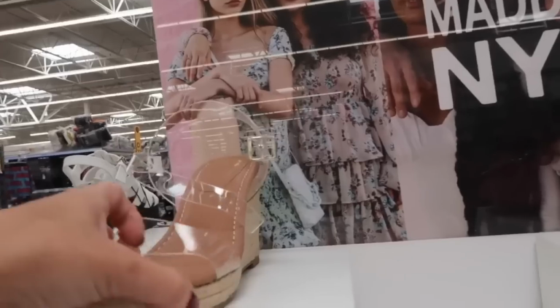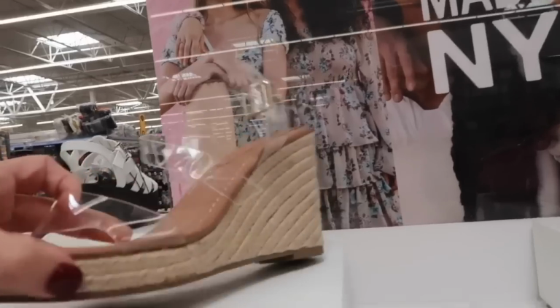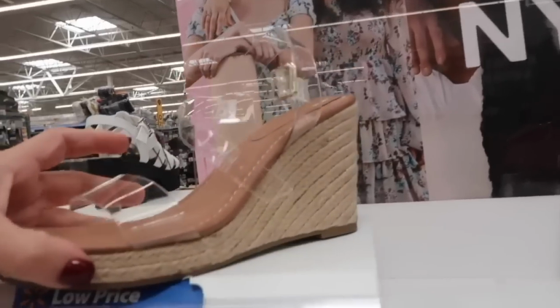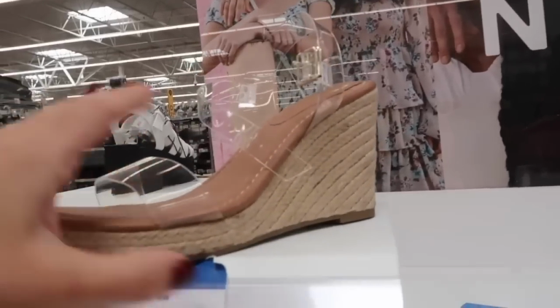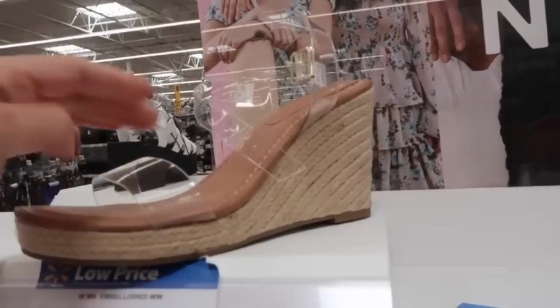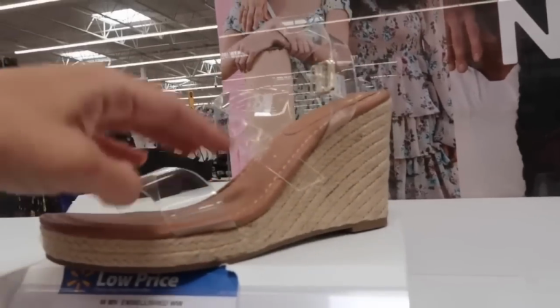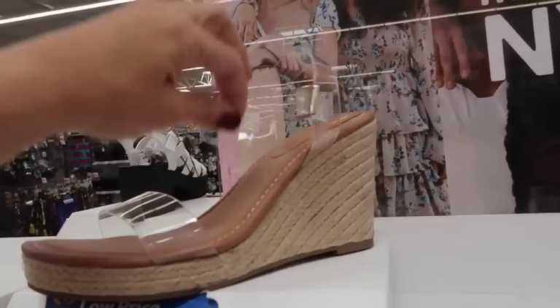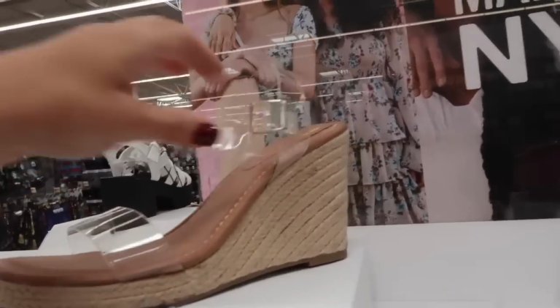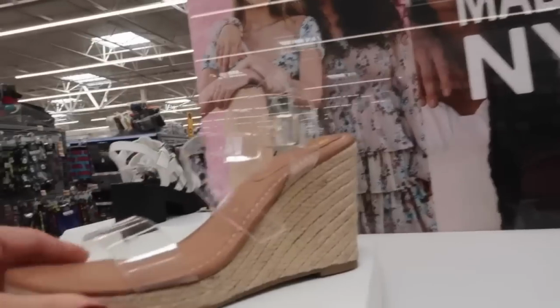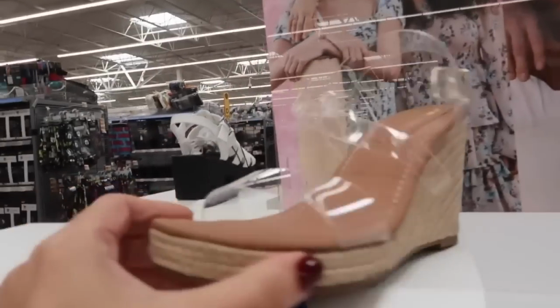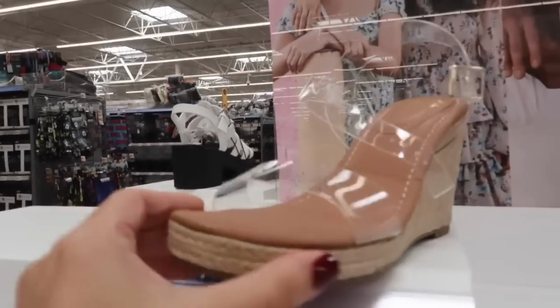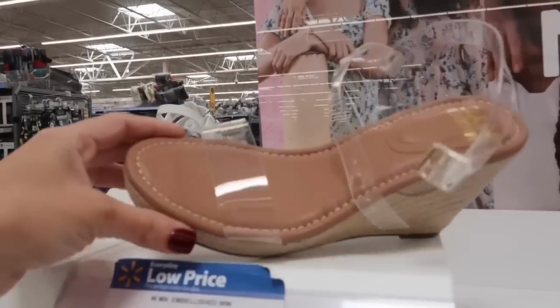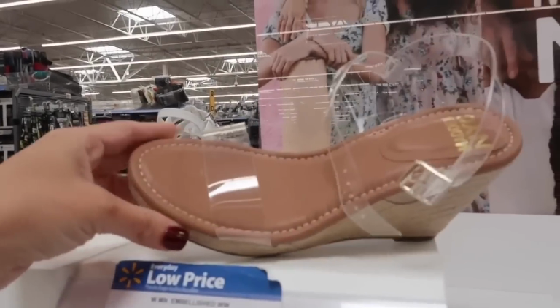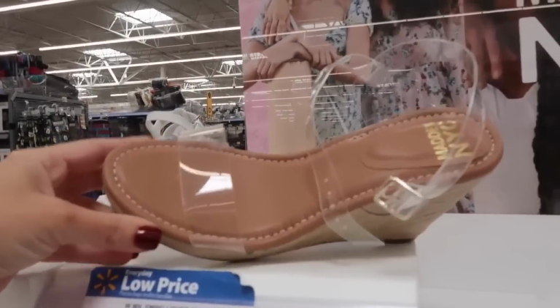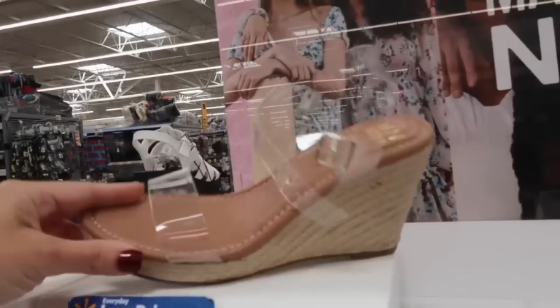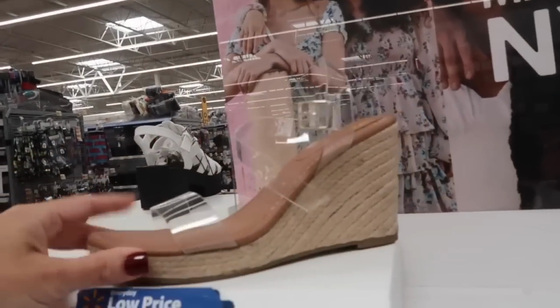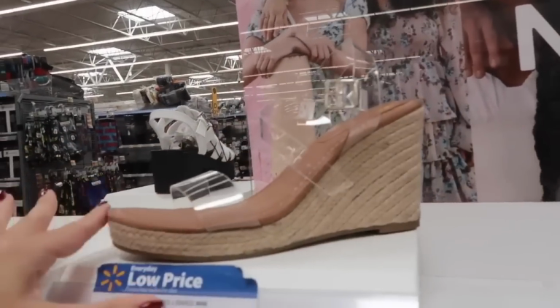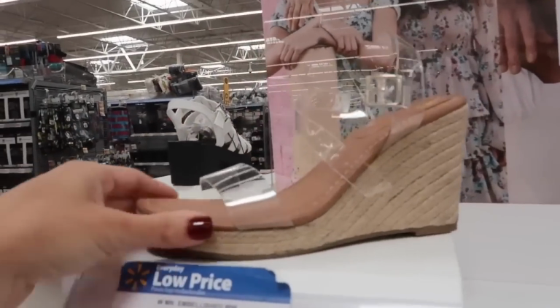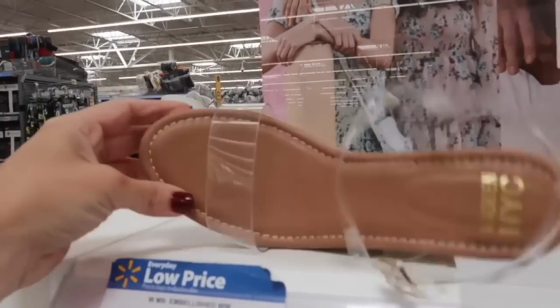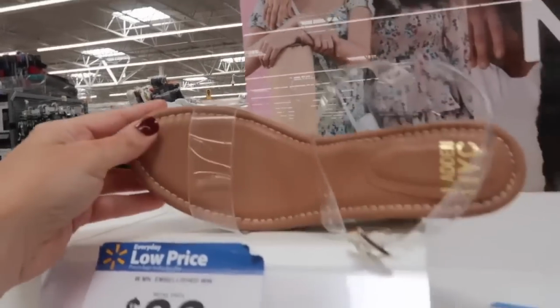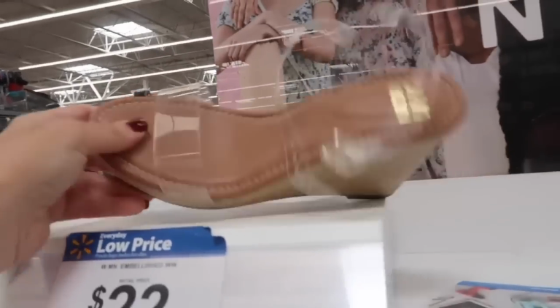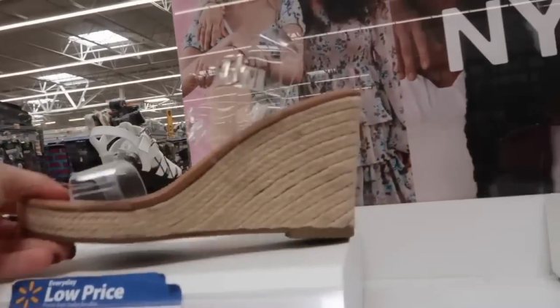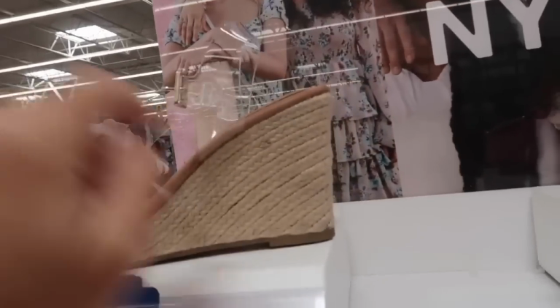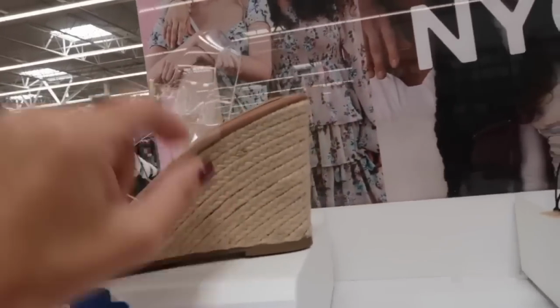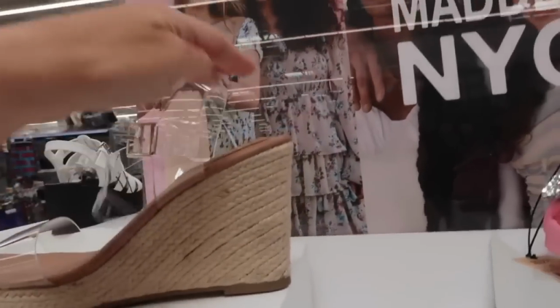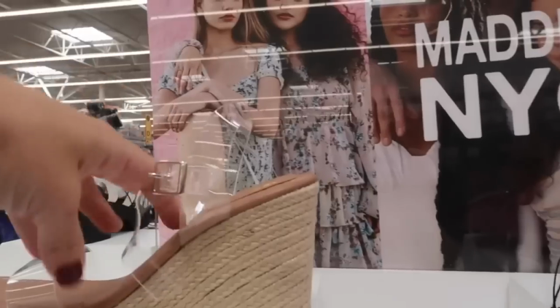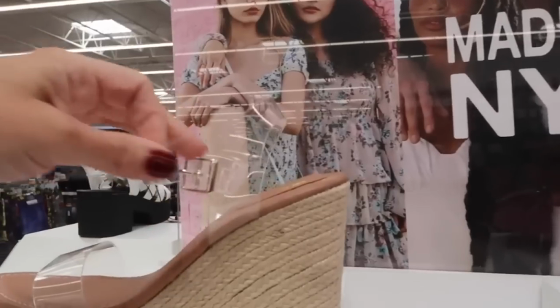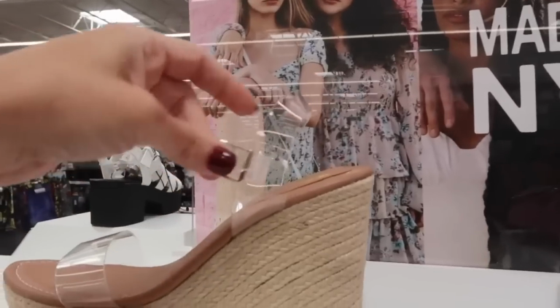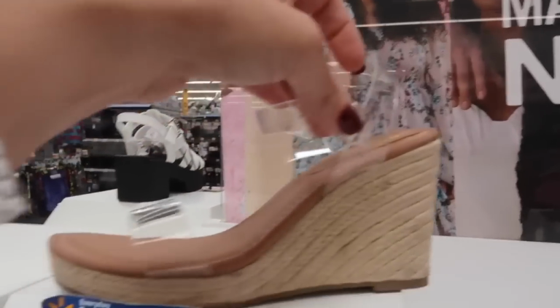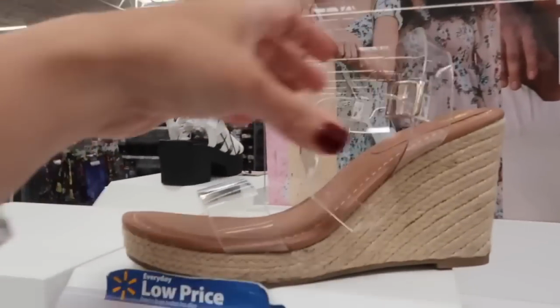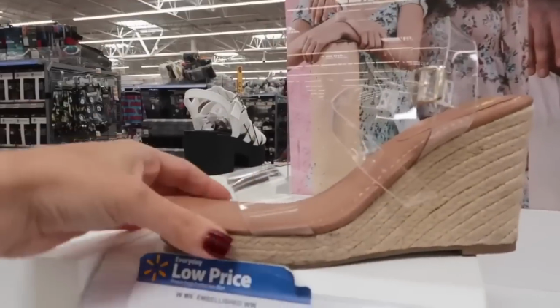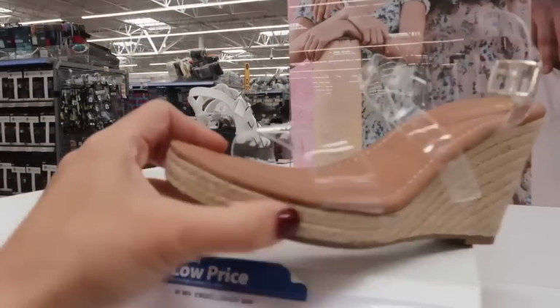From Madden NYC are these little espadrille clear strap wedges — so cute. I feel like they're the perfect little summer shoe. Has the round toe, that true espadrille bottom with this clear buckle. They're $22.